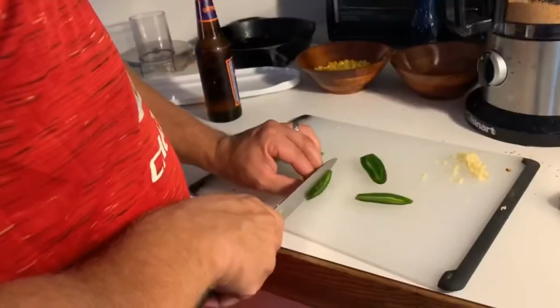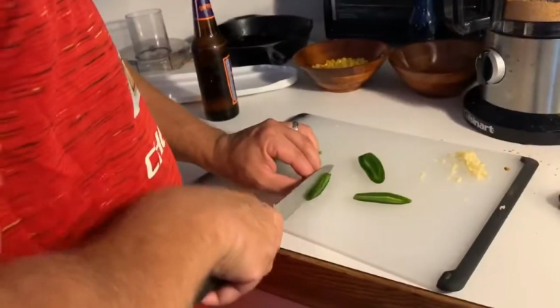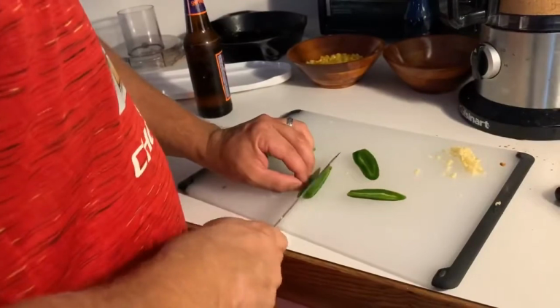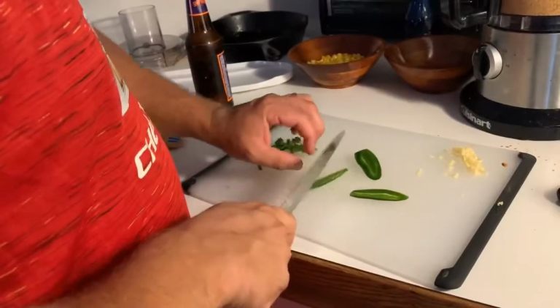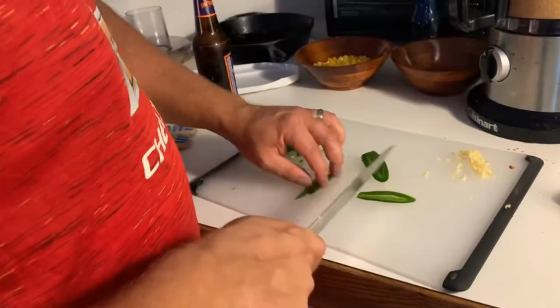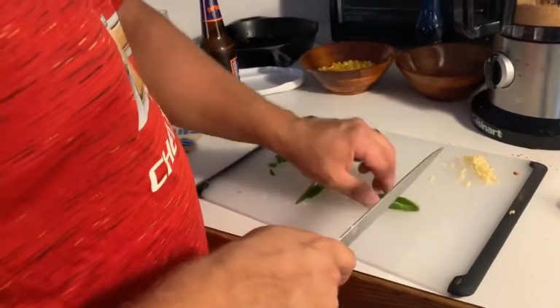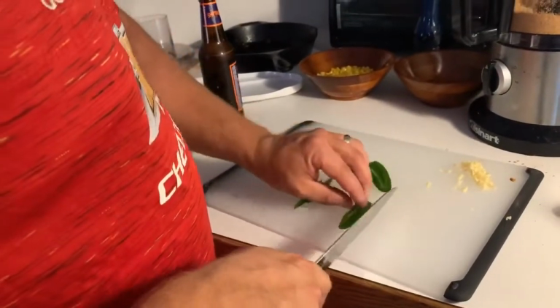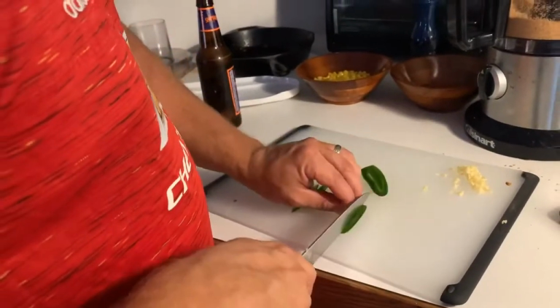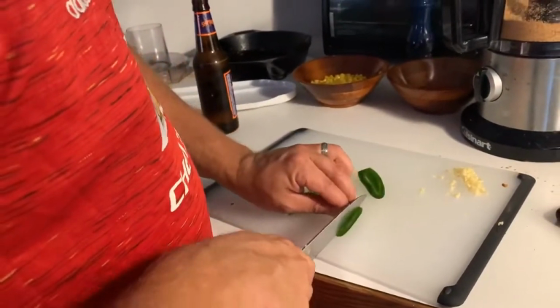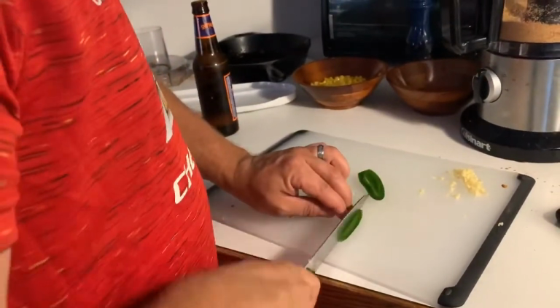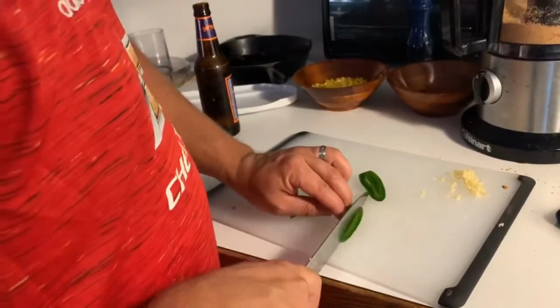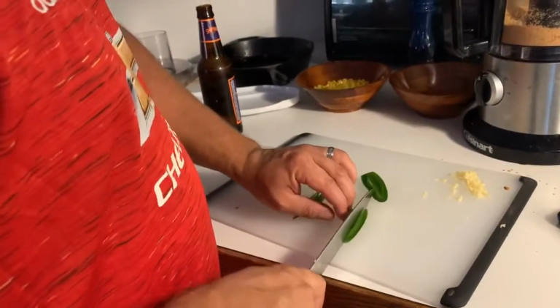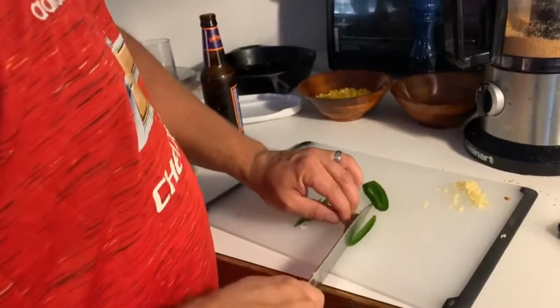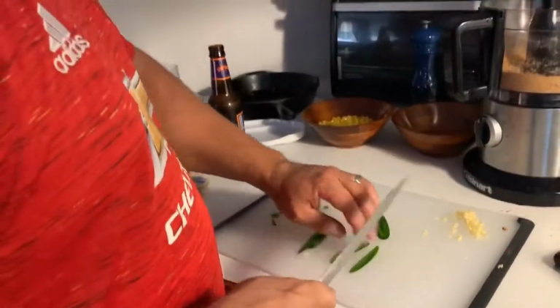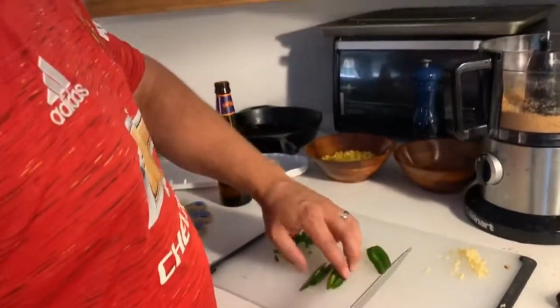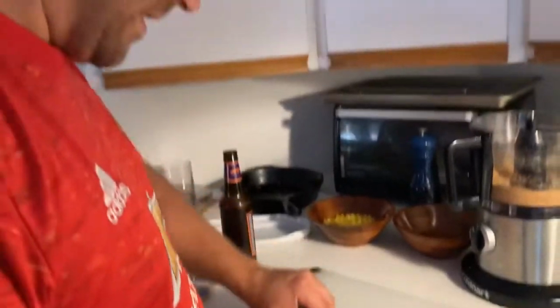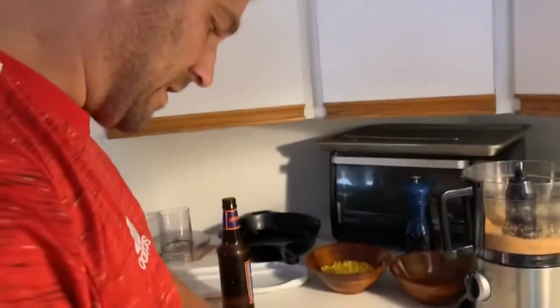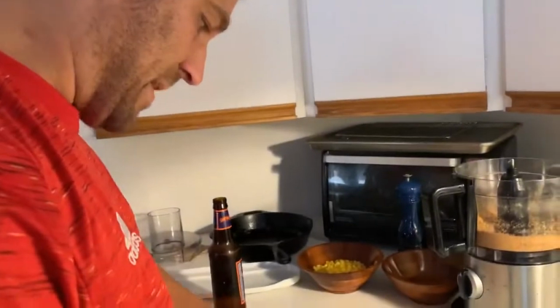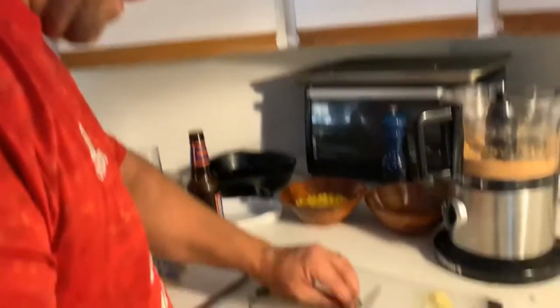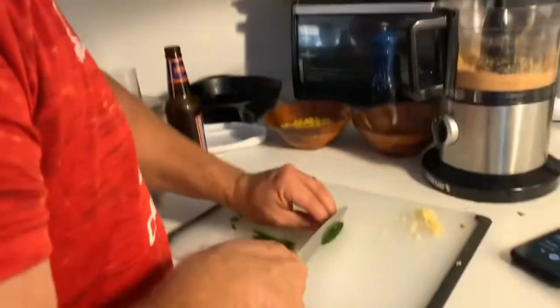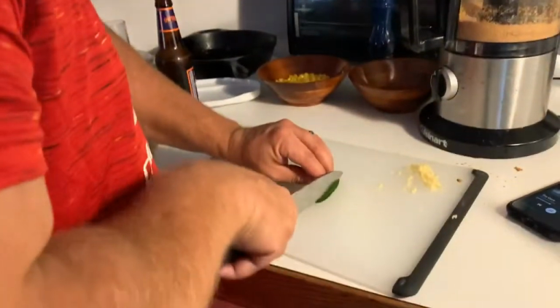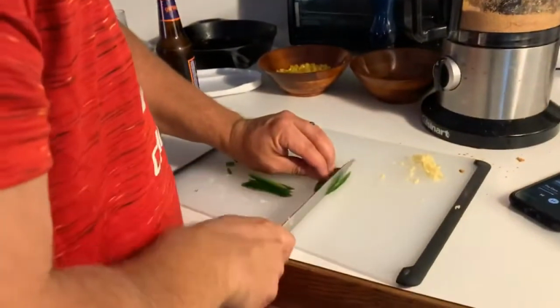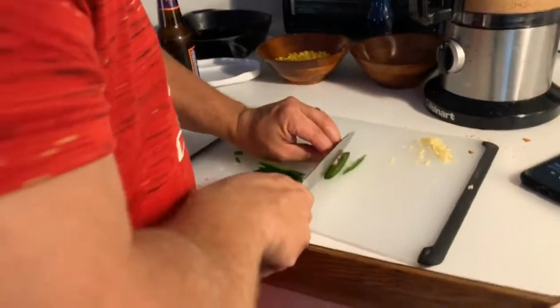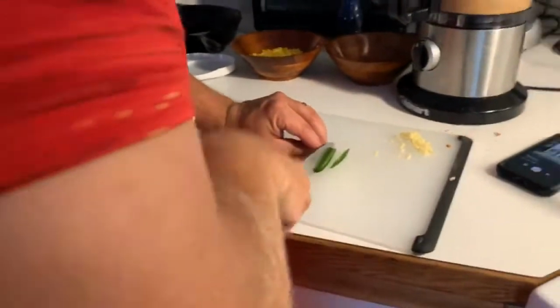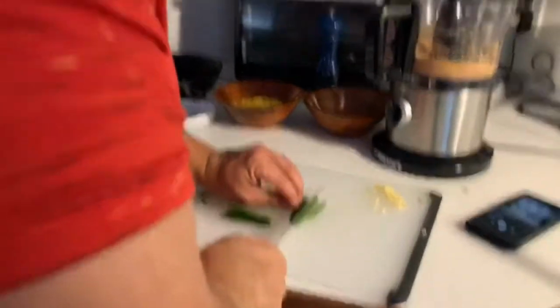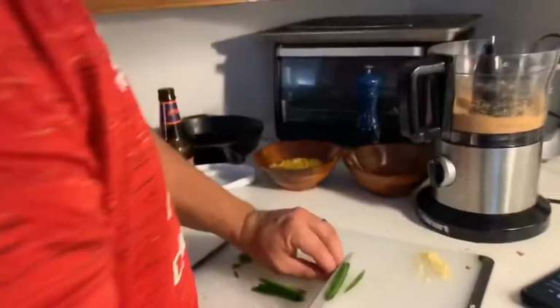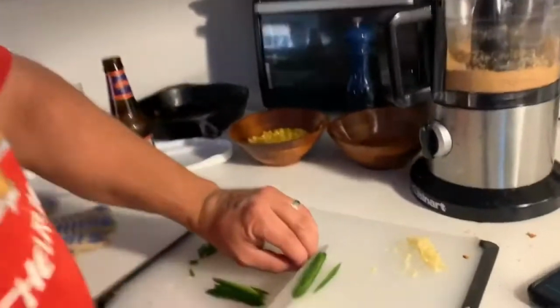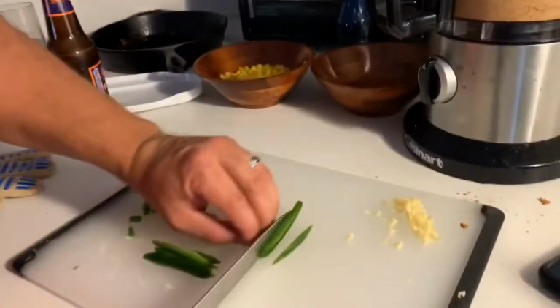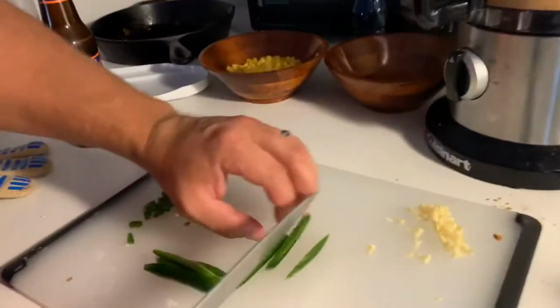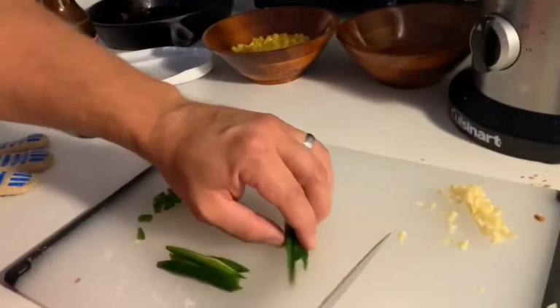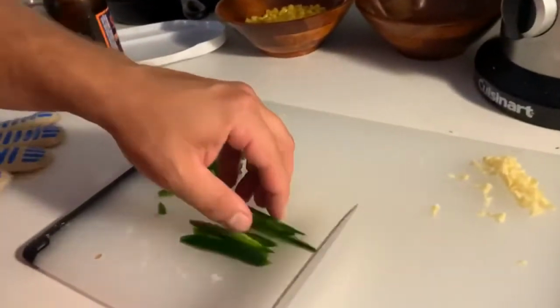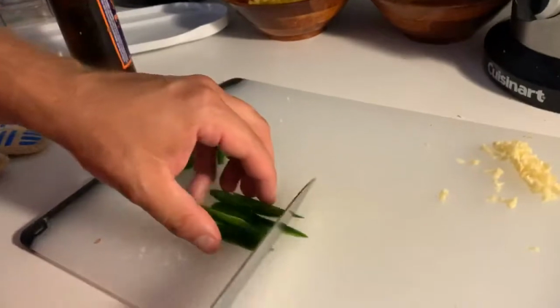Cutting up the jalapeños to make it a little bit spicy — just one for a little heat.